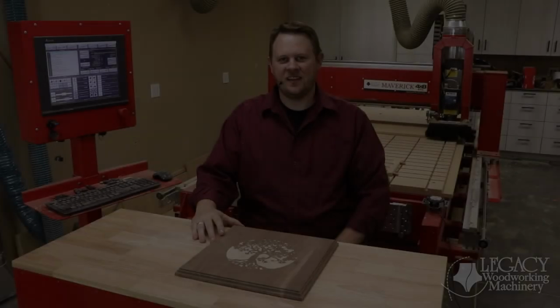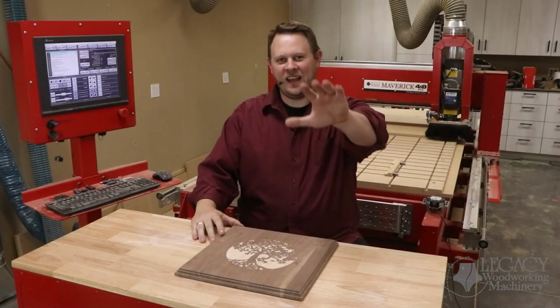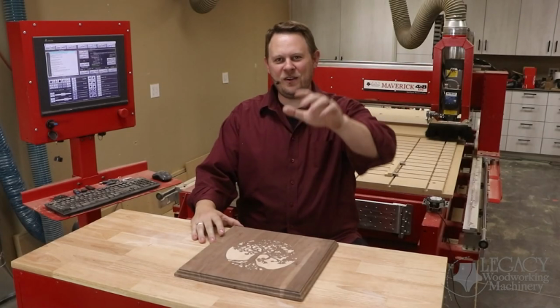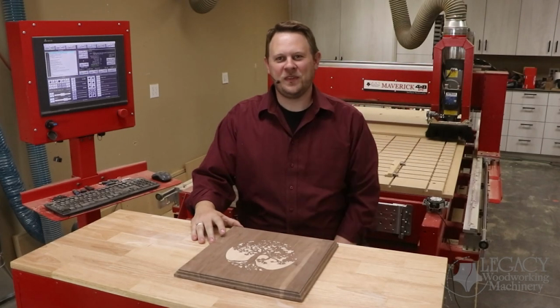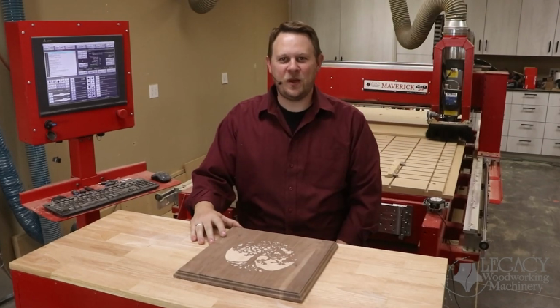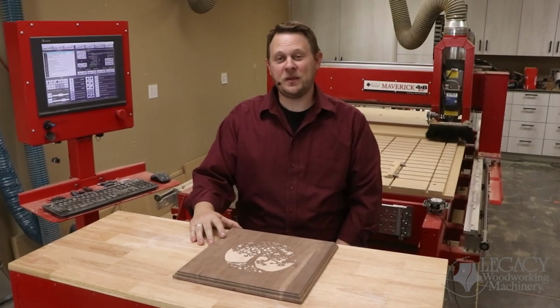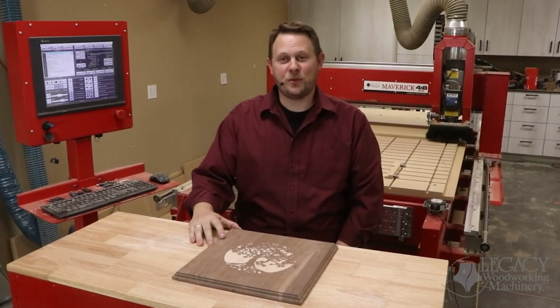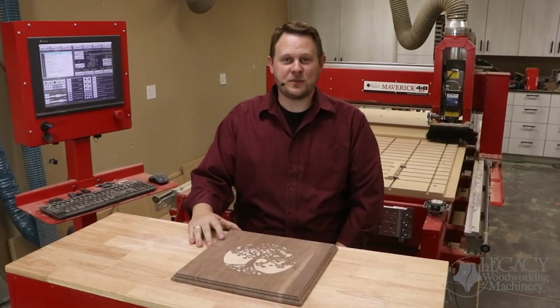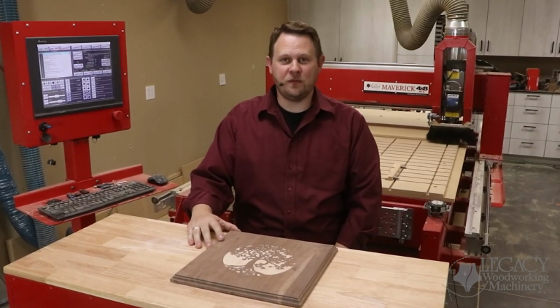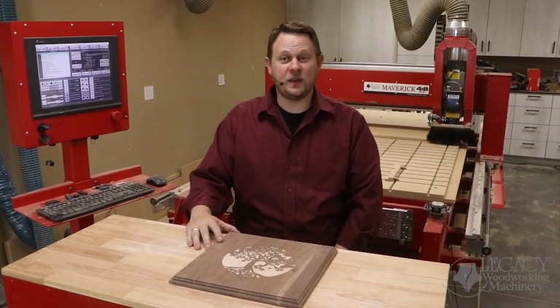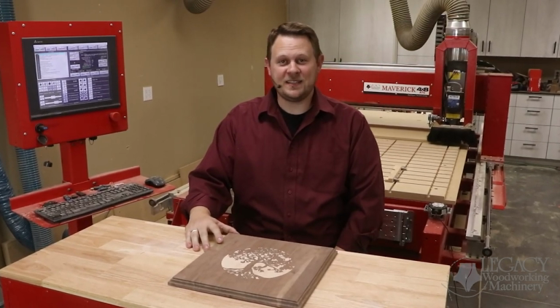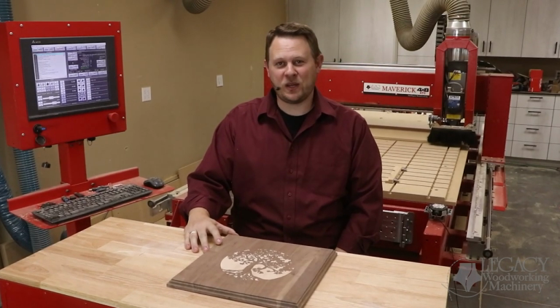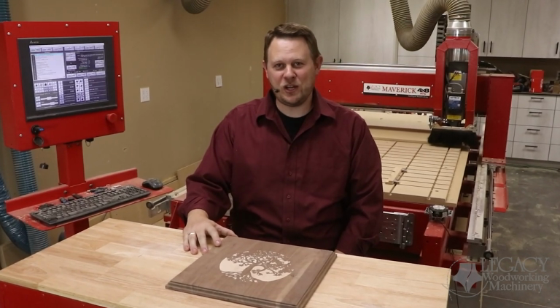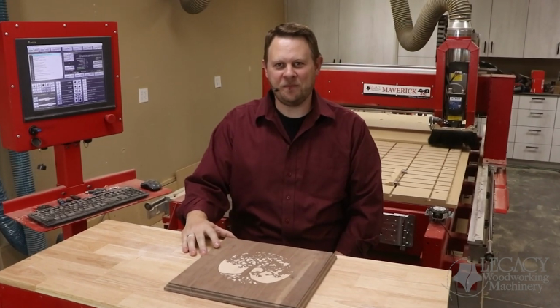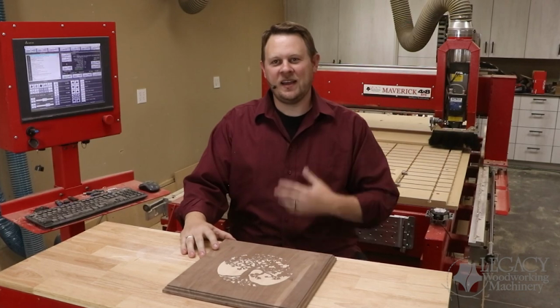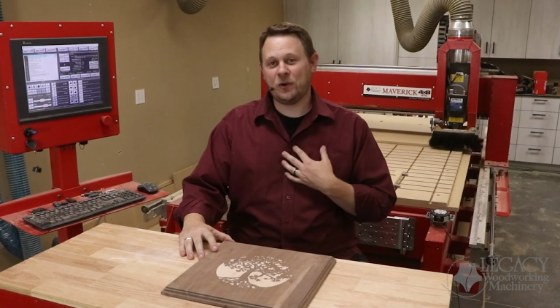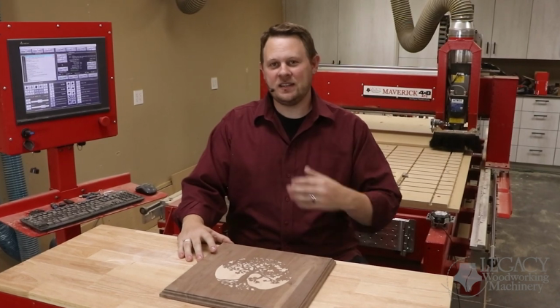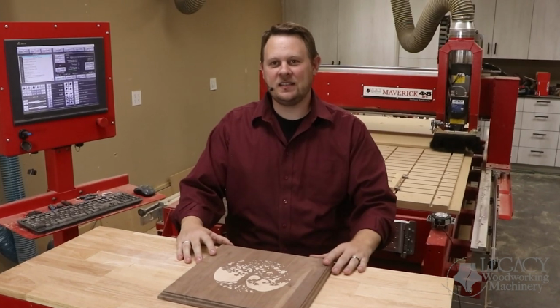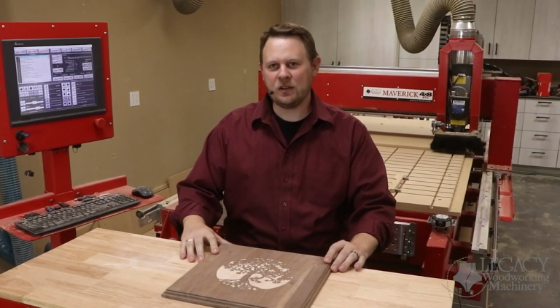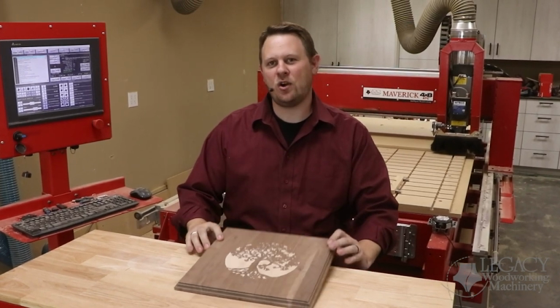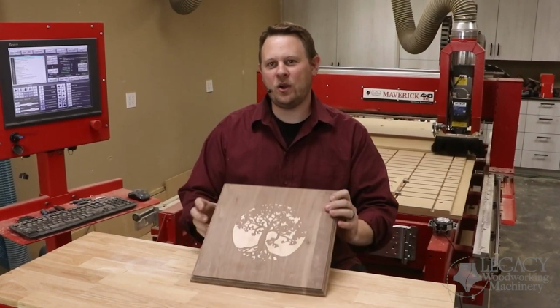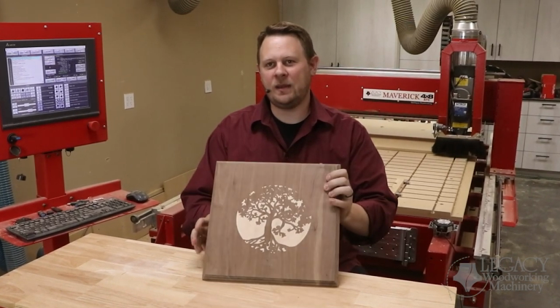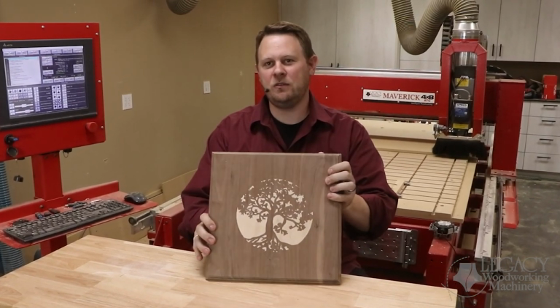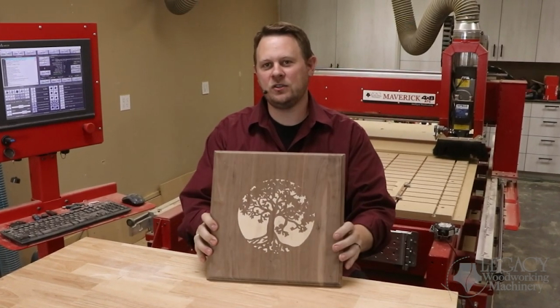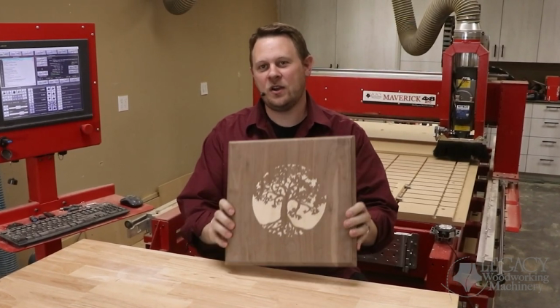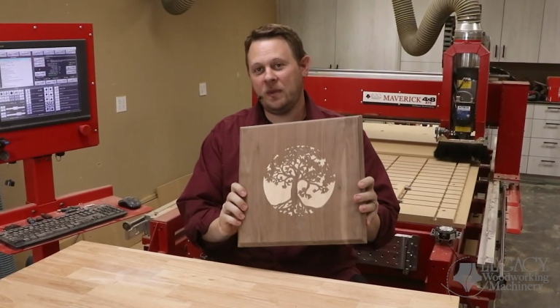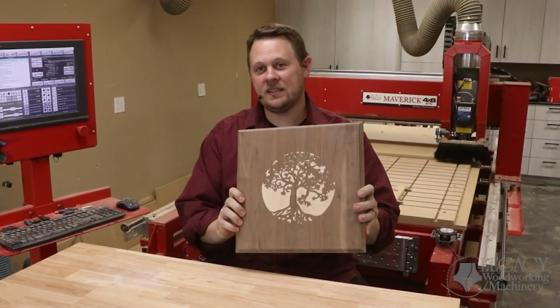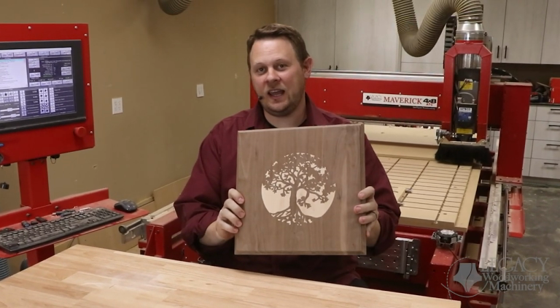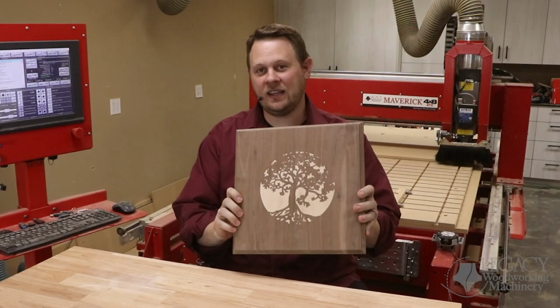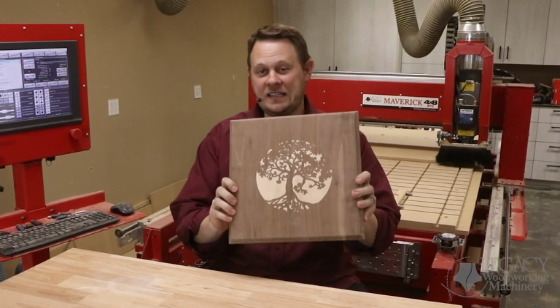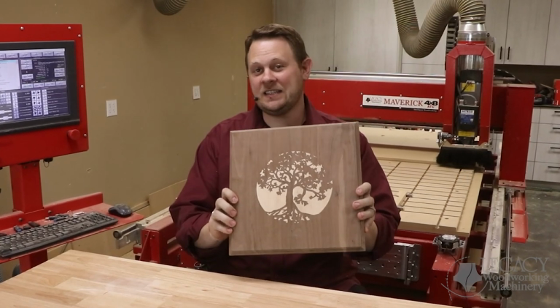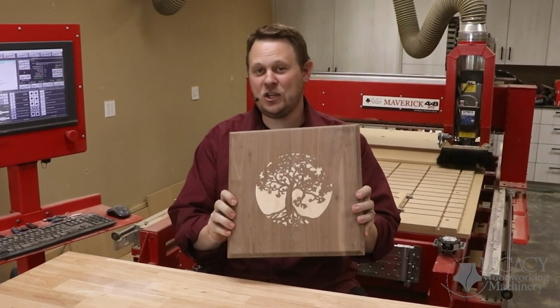Hello, welcome to another problem-solving video with Legacy Woodworking Machinery. I'm Chris, and today we're going to show how we overcame a few challenges when making this inlay on a Legacy CNC machine.